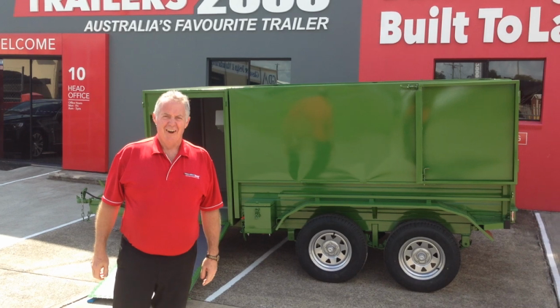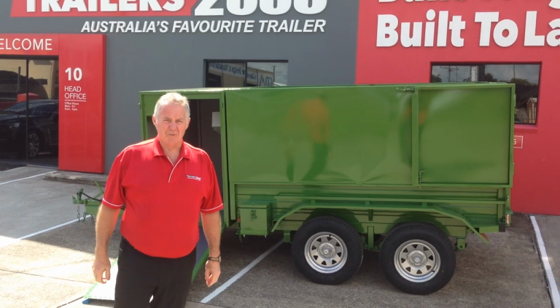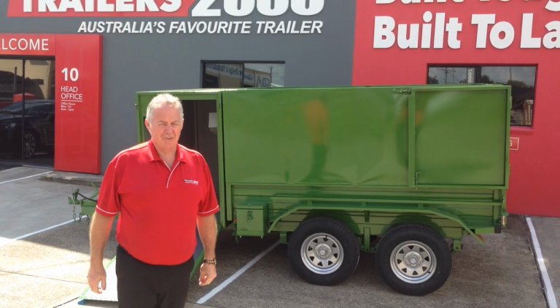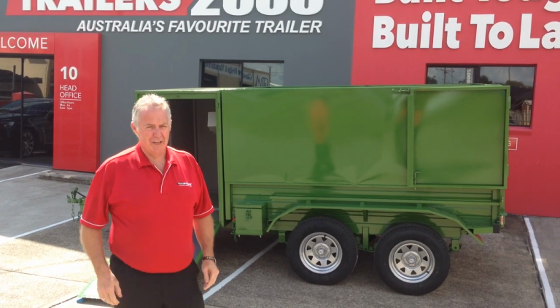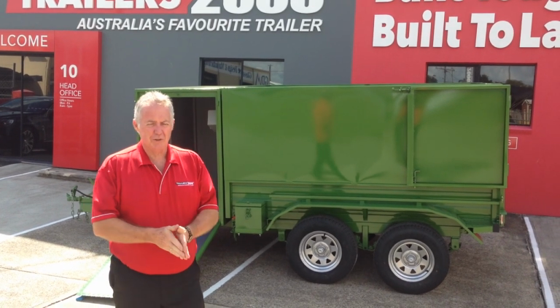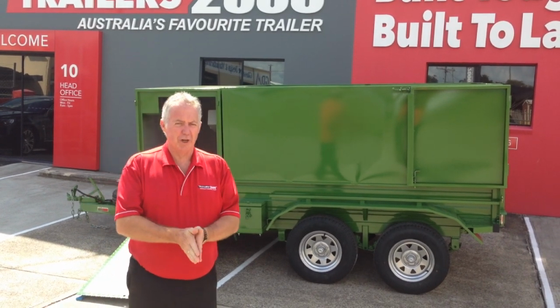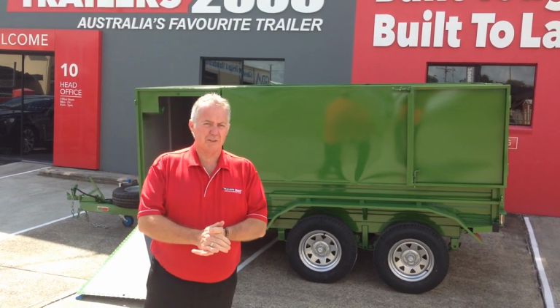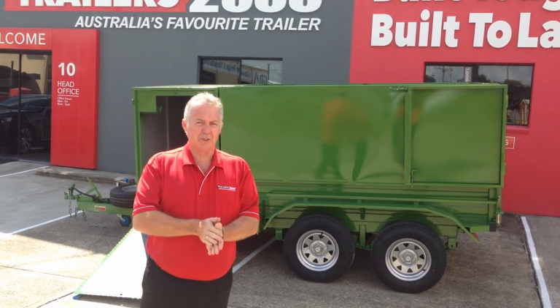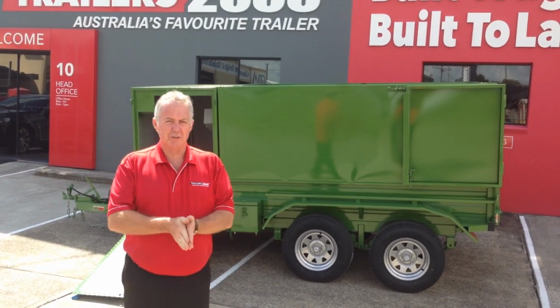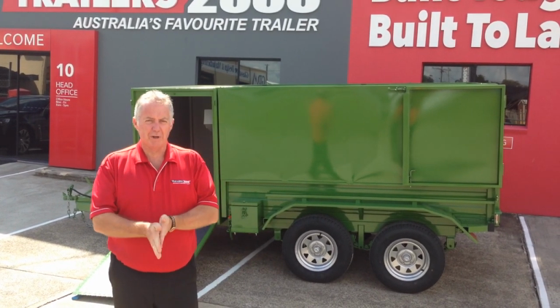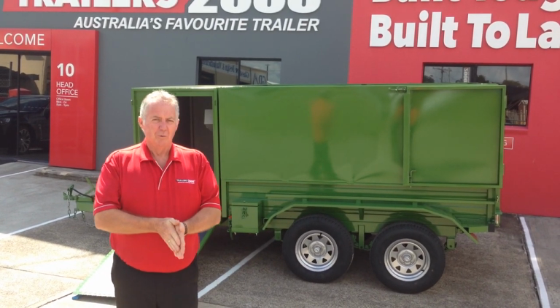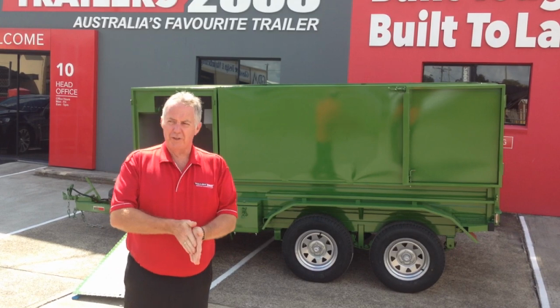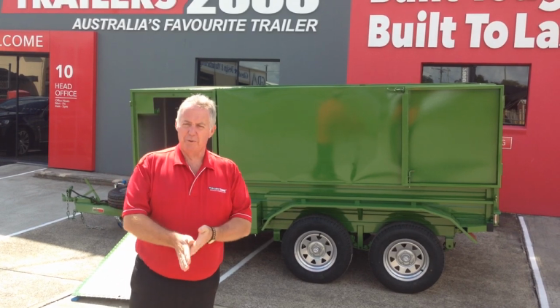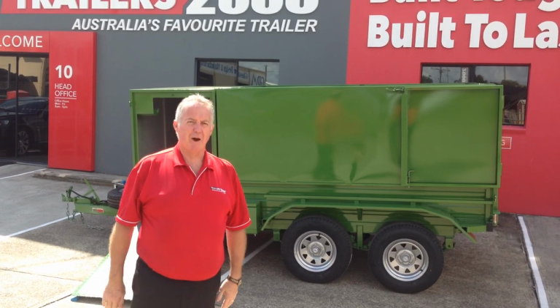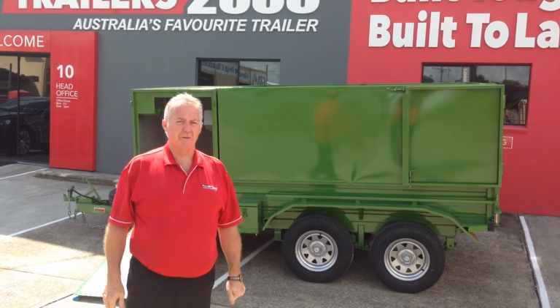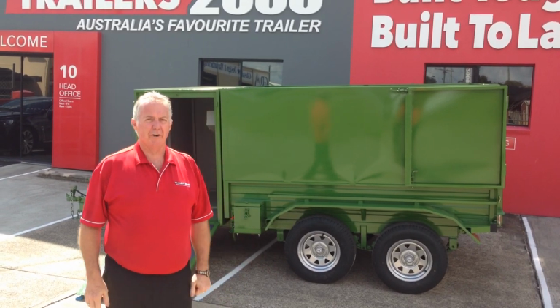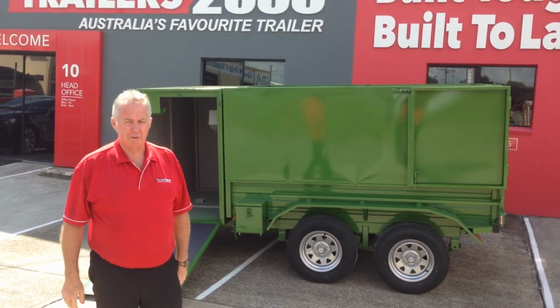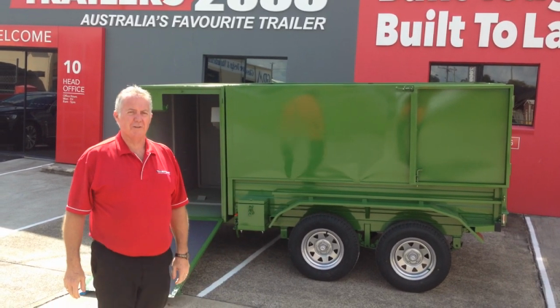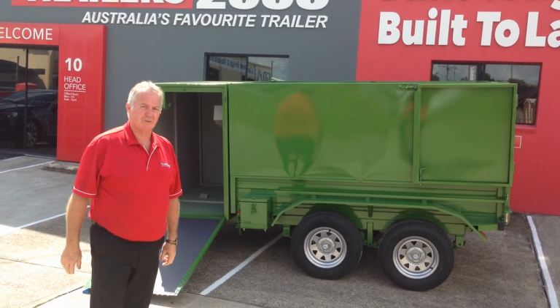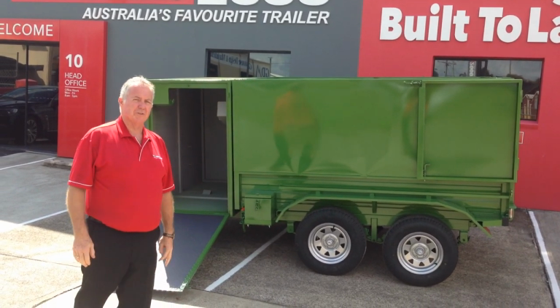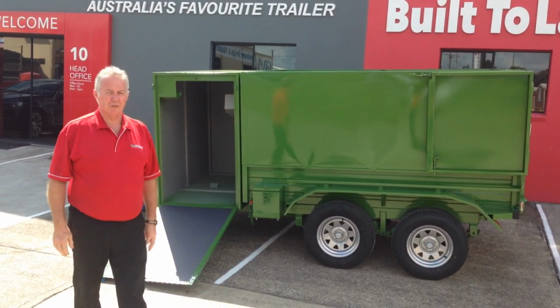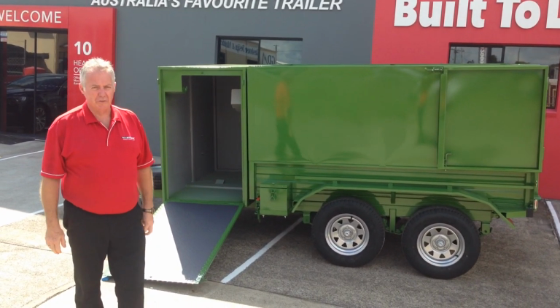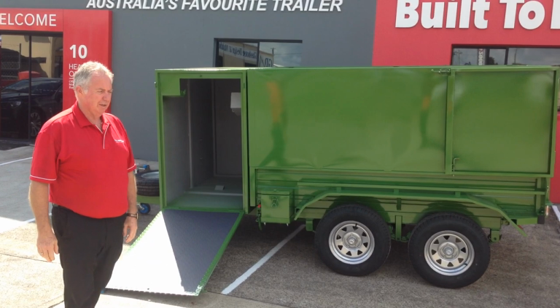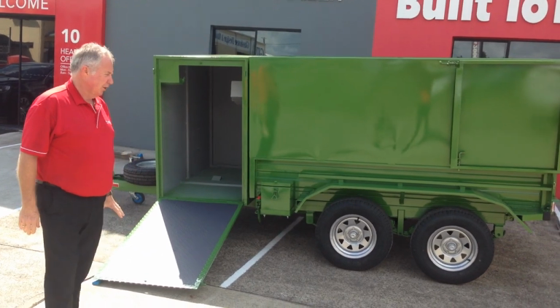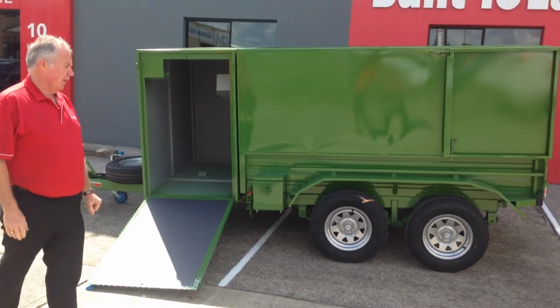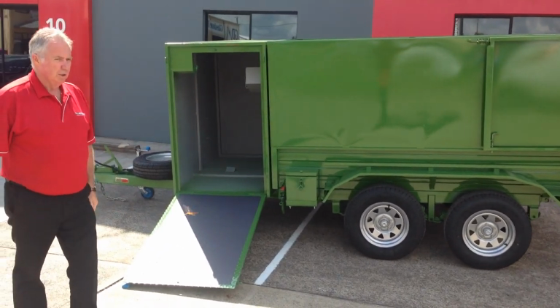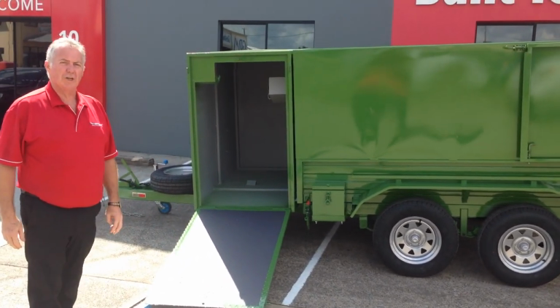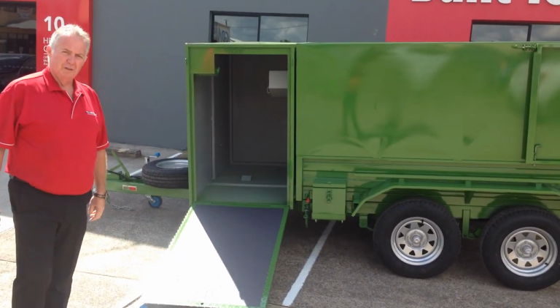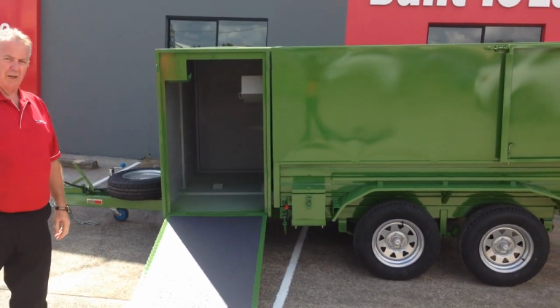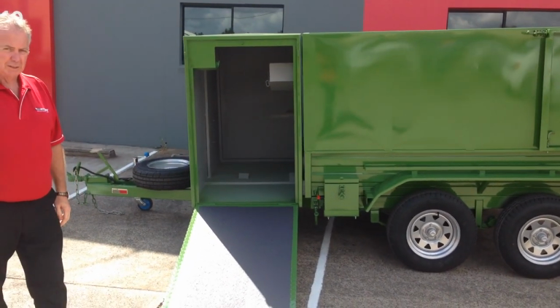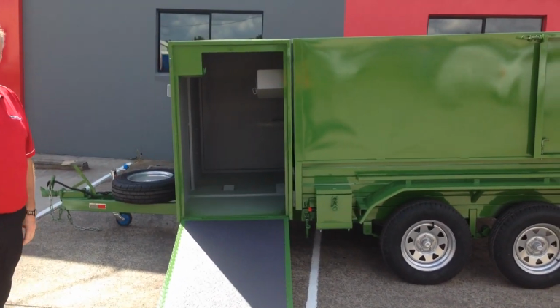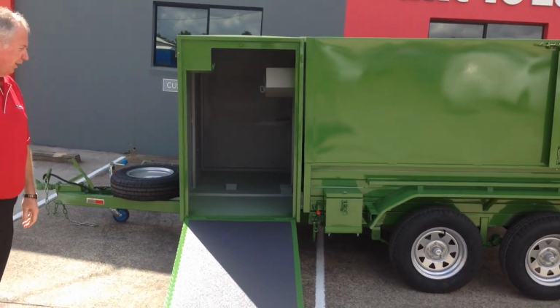Hi, it's Steve from Trailers 2000 again. I just wanted to show you one of our specialty trailers. This is probably the best mowing trailer in Australia at the moment — it's a fantastic trailer. There isn't too much that's not on this trailer. This is a standard two-ton GVM tandem axle trailer.